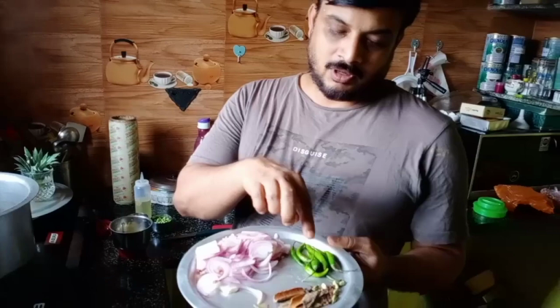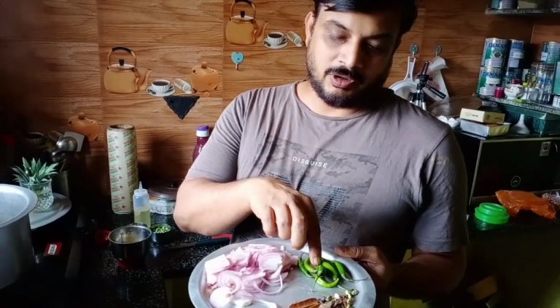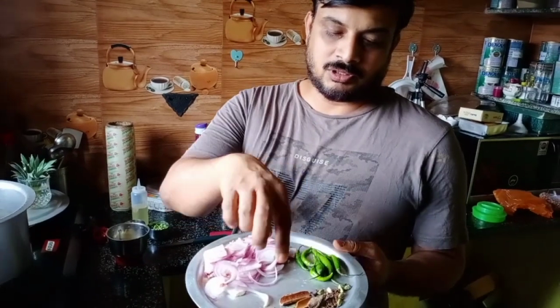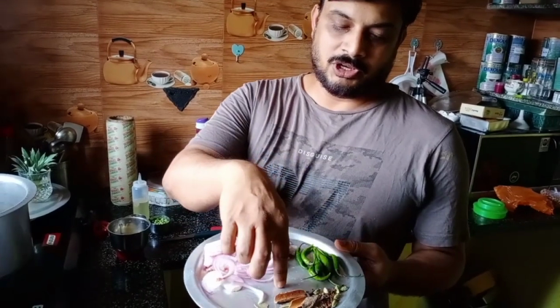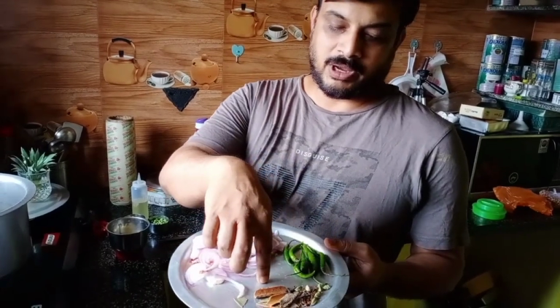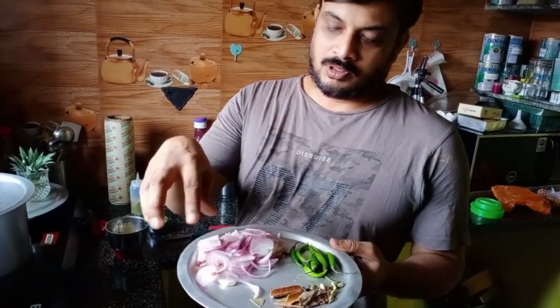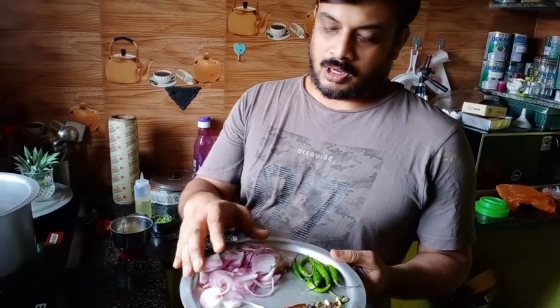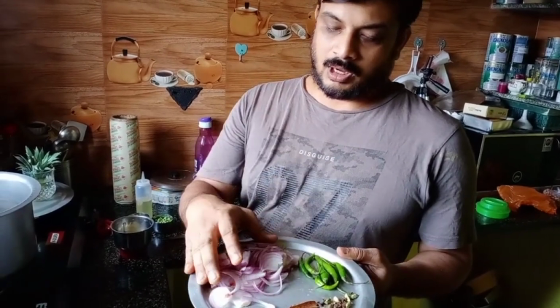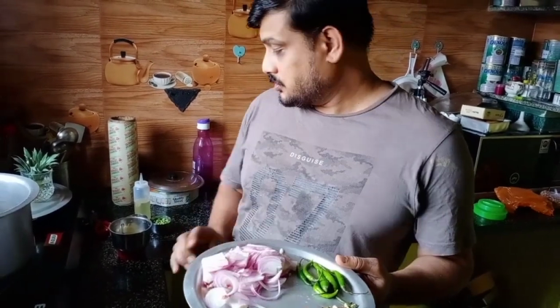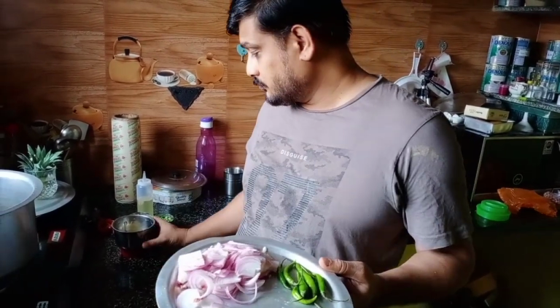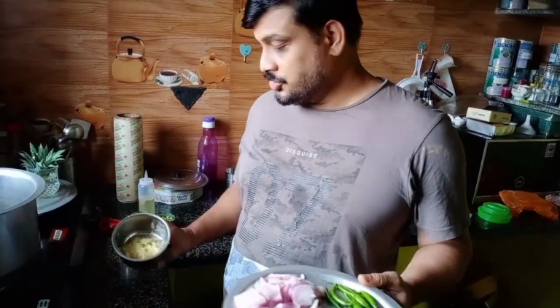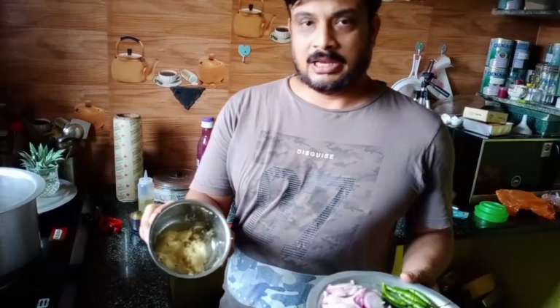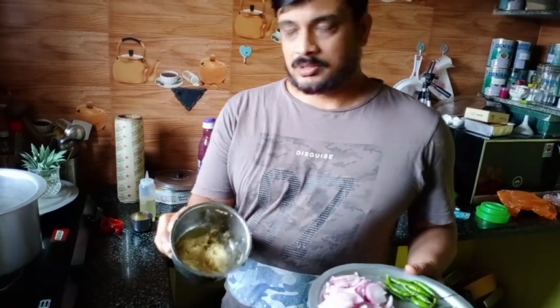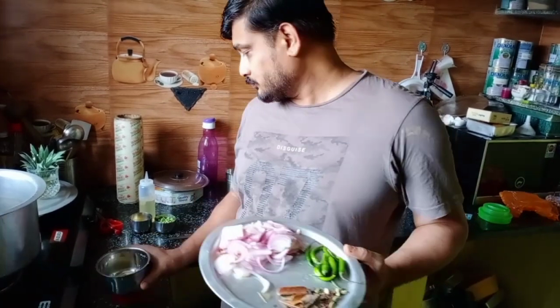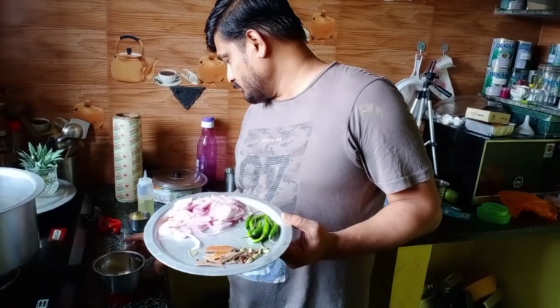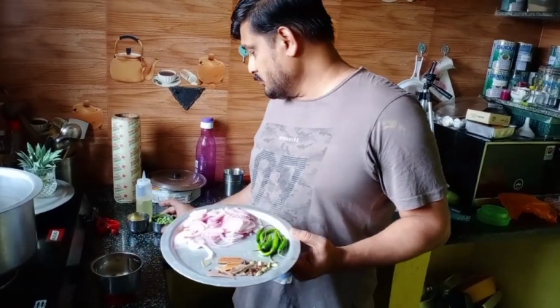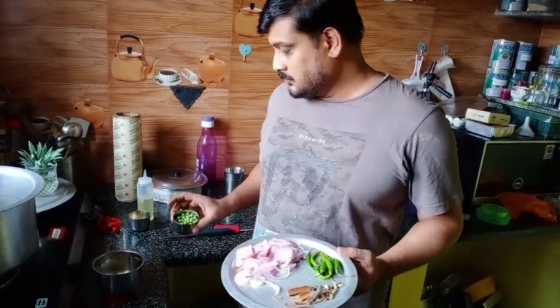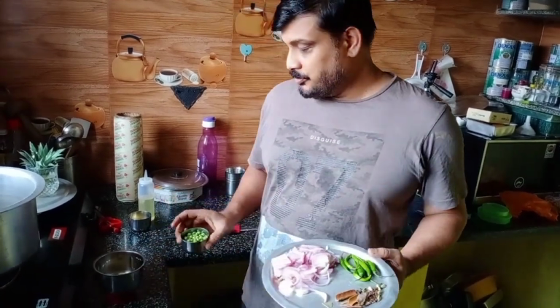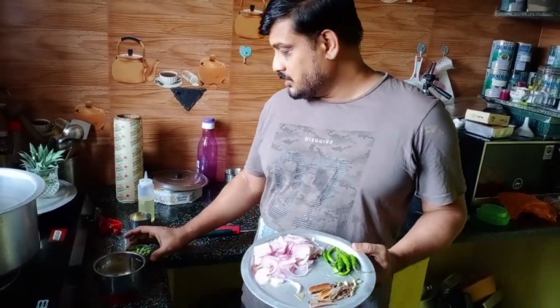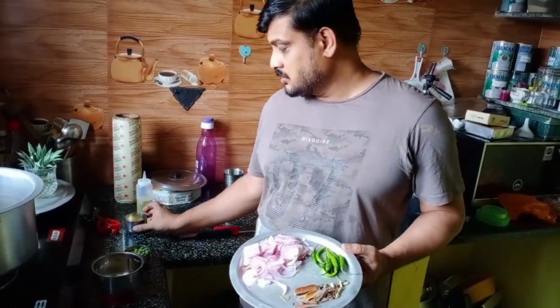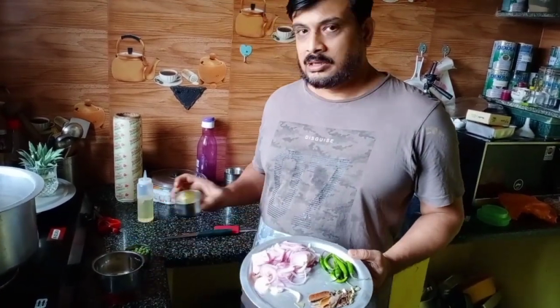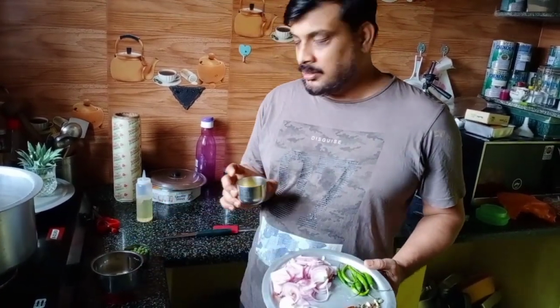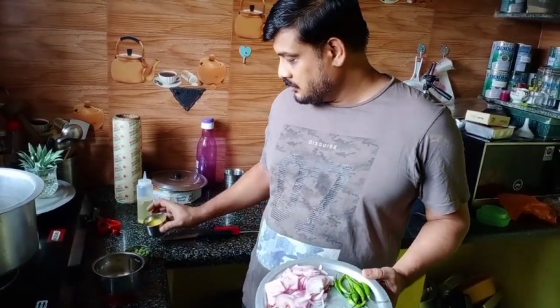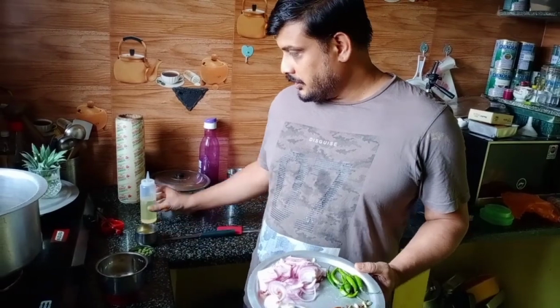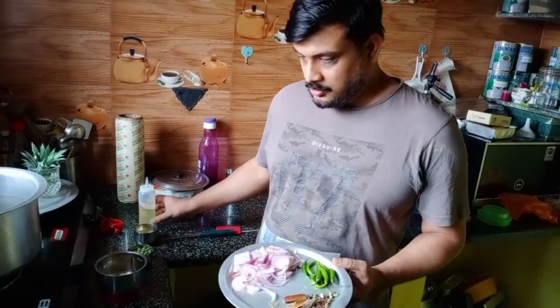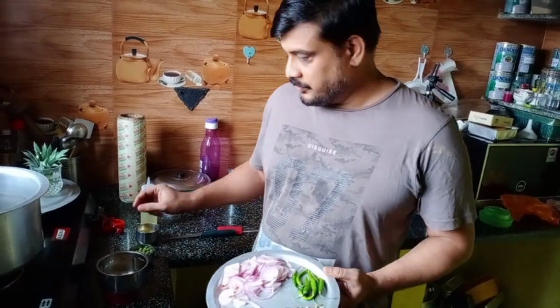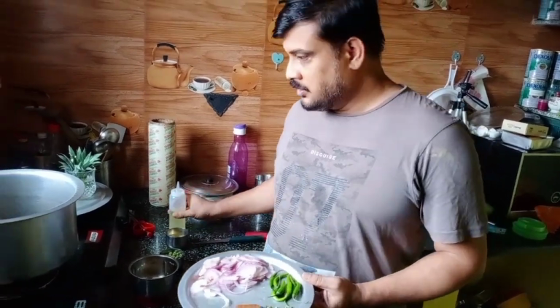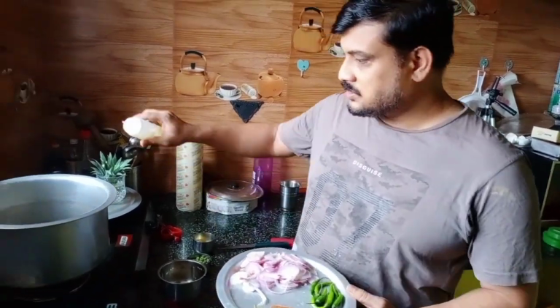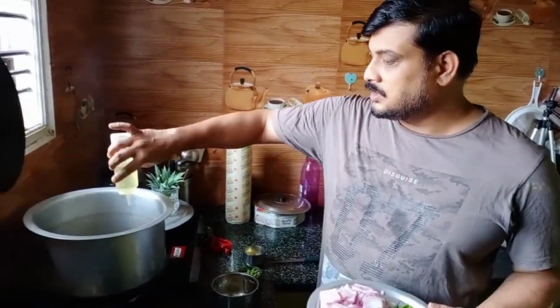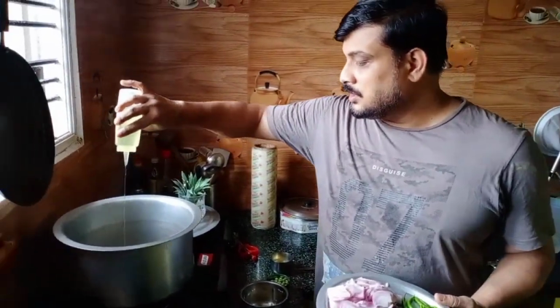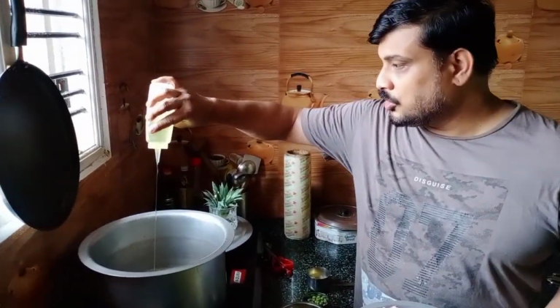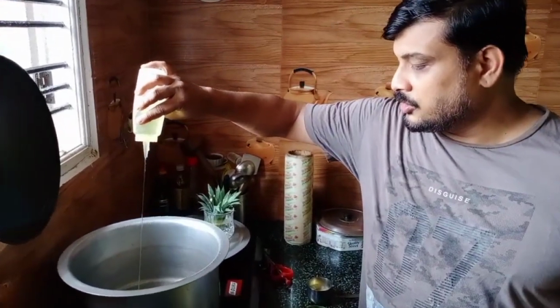We need: green chillies, Indian spice, onions, ginger garlic paste, a bit of green peas, a little bit of ghee, and oil. So first let me pour the oil in to get it hot.